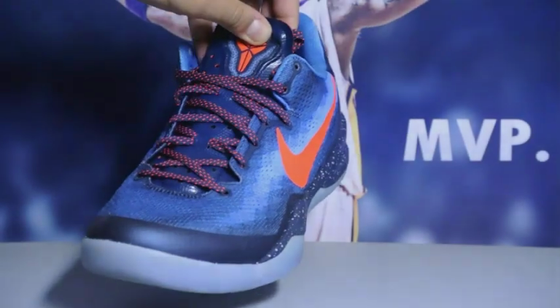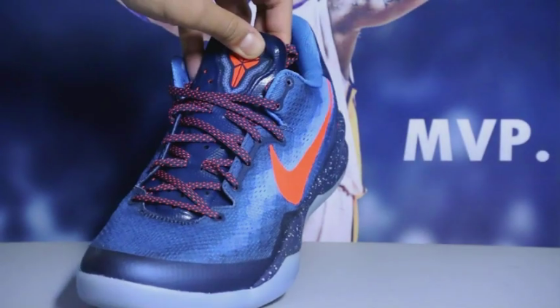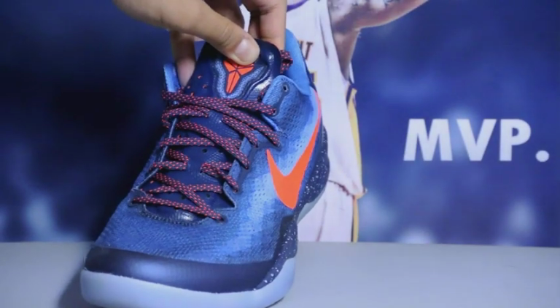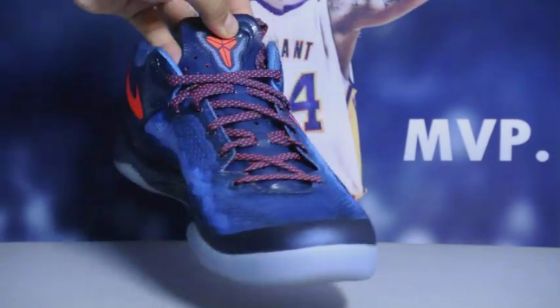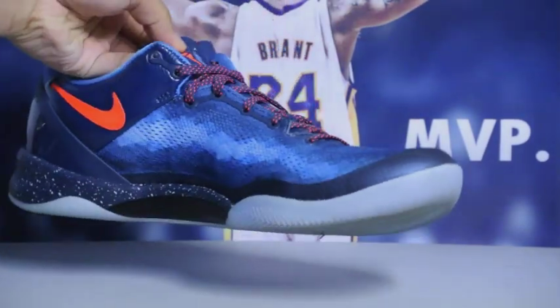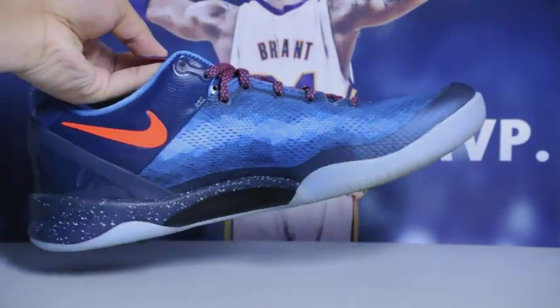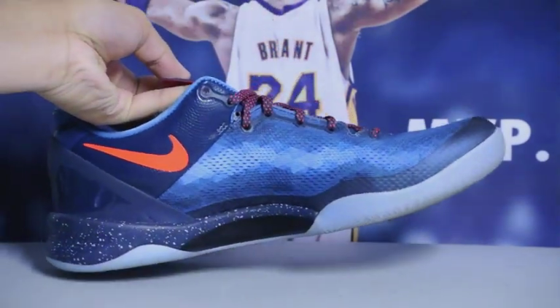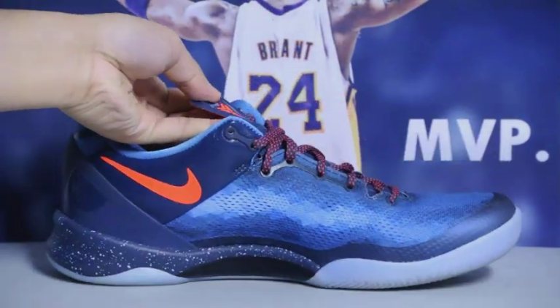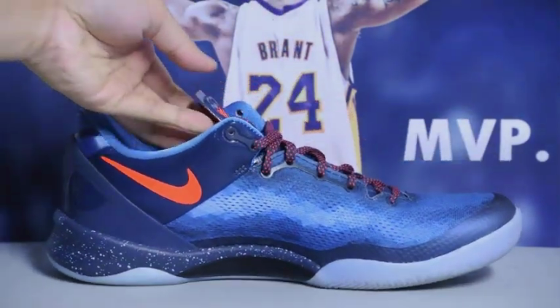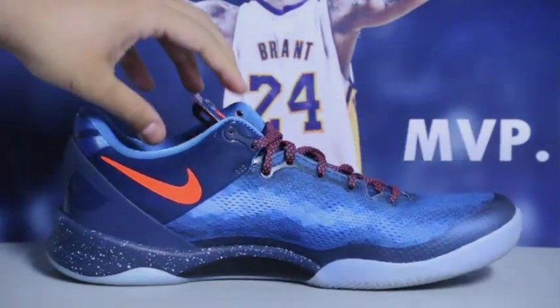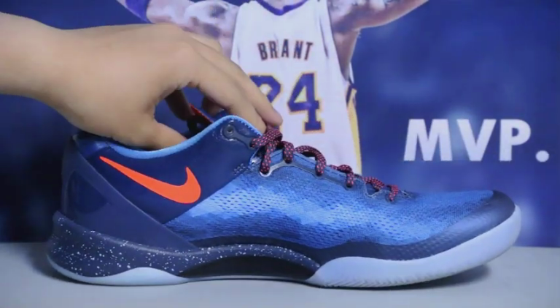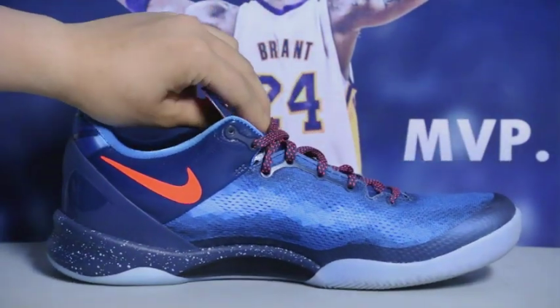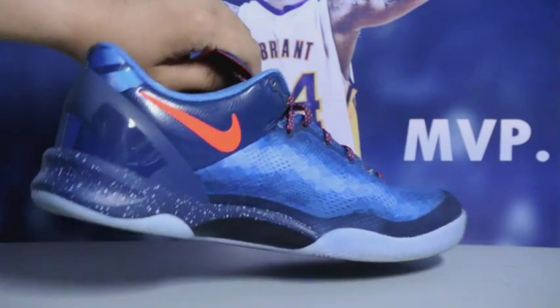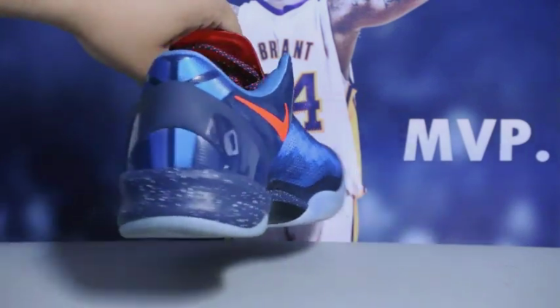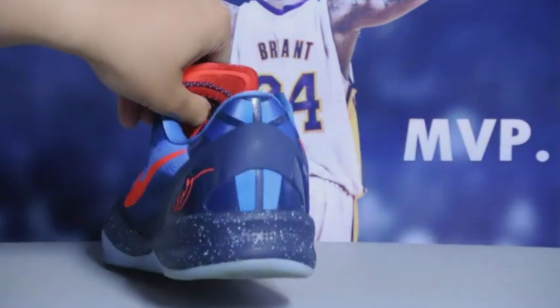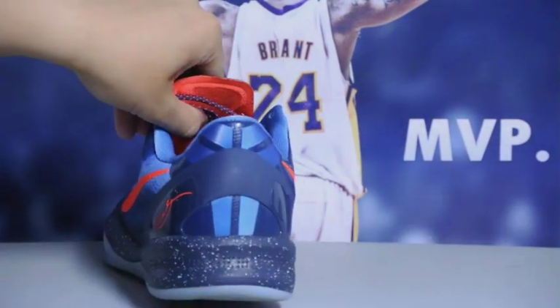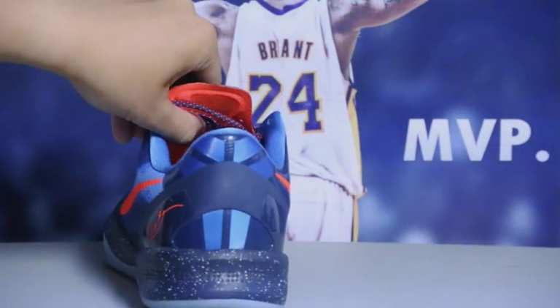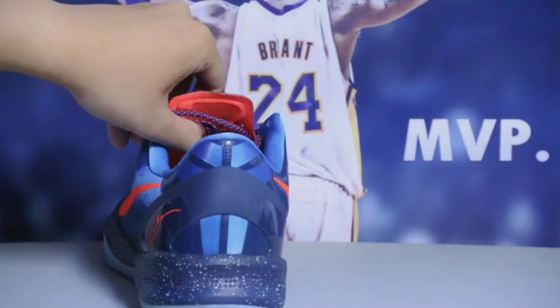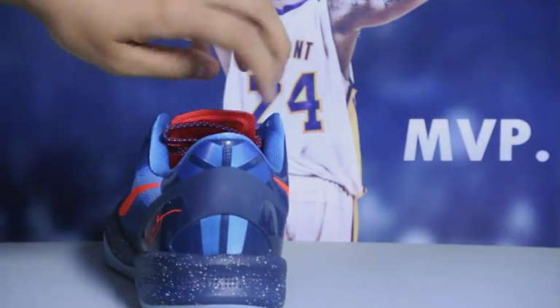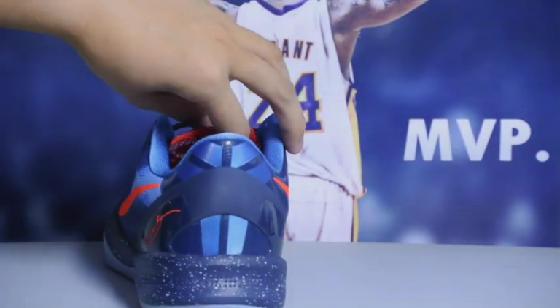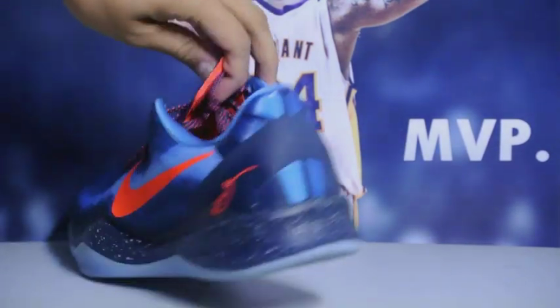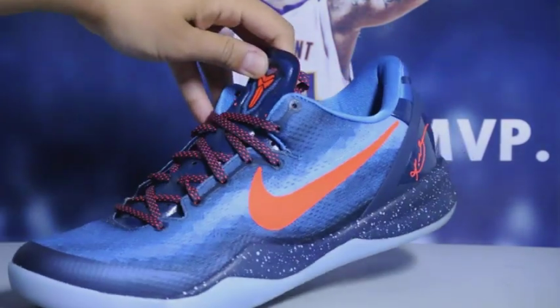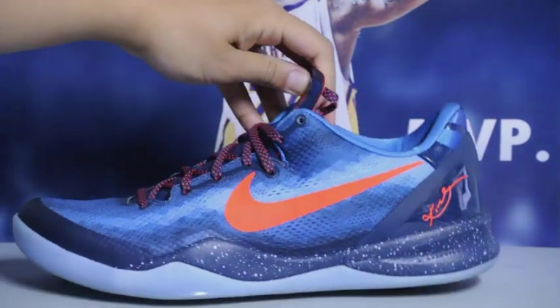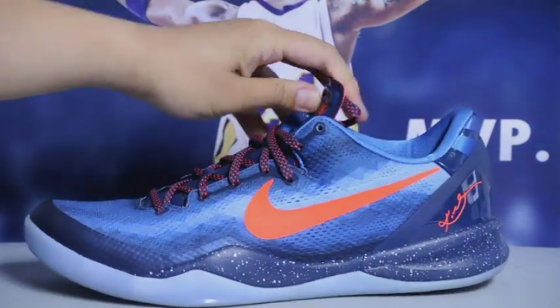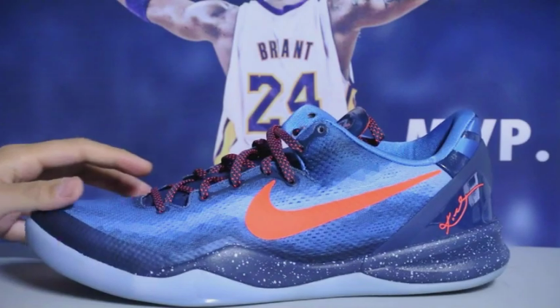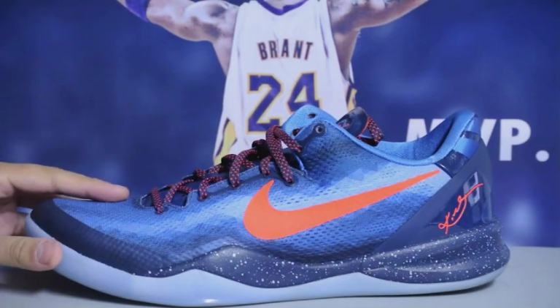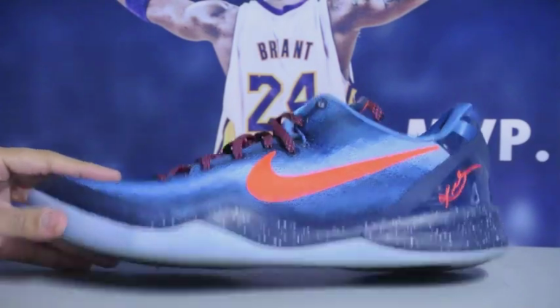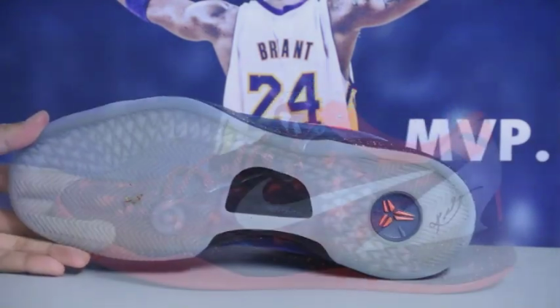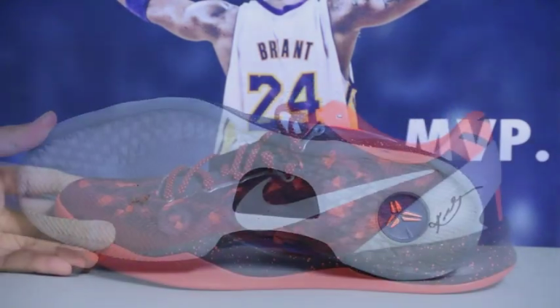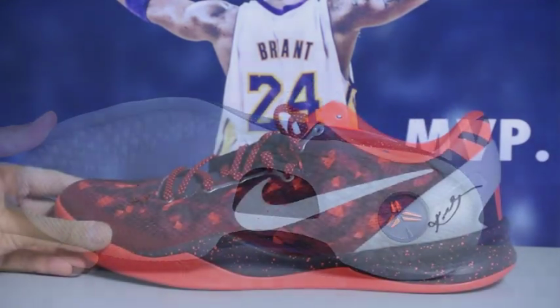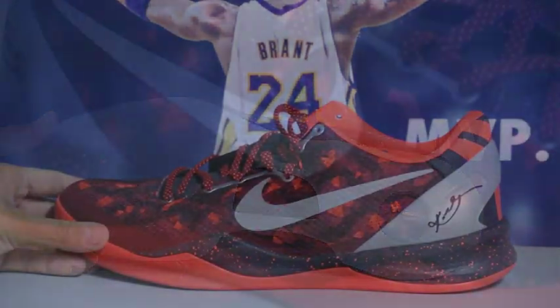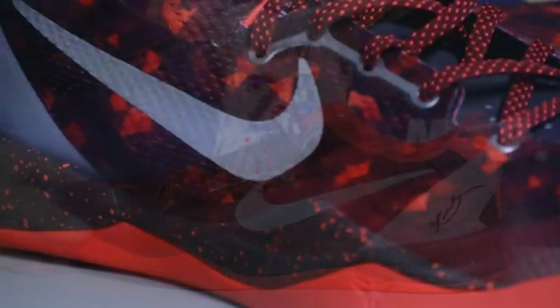Next up we got the Blitz Blue Kobe. I had these a month before pretty much everybody in the States — they released one month earlier in Canada for some reason. Really, really love the bright crimson colorway on the swoosh, but I'm not a fan of the bottom.